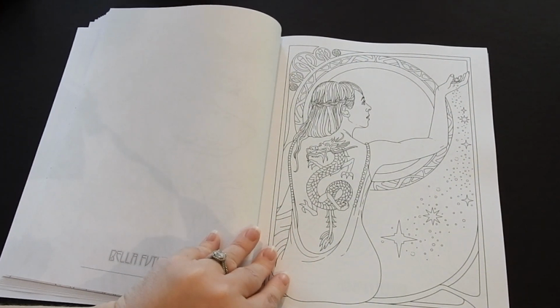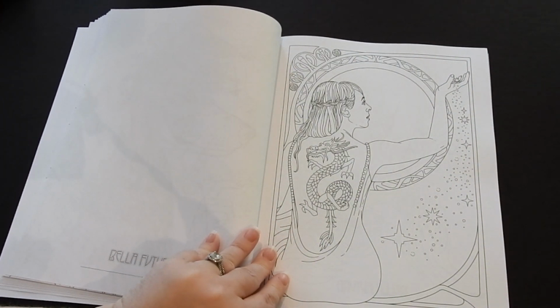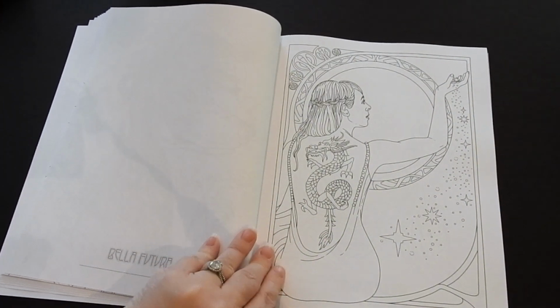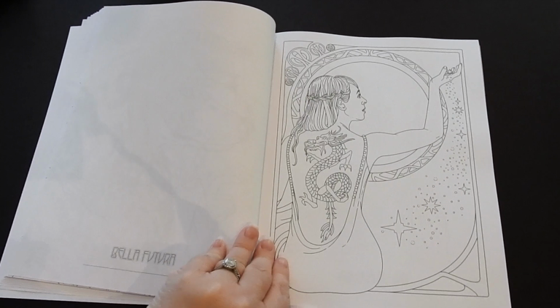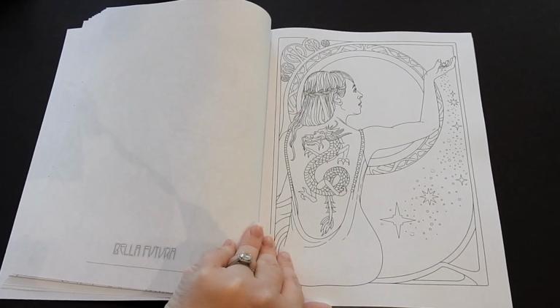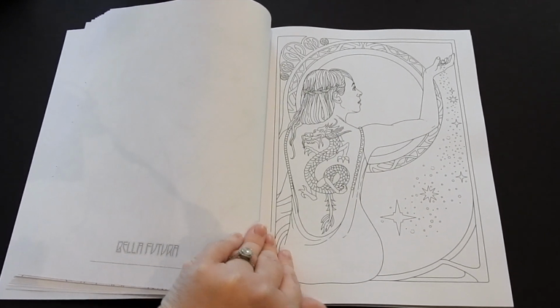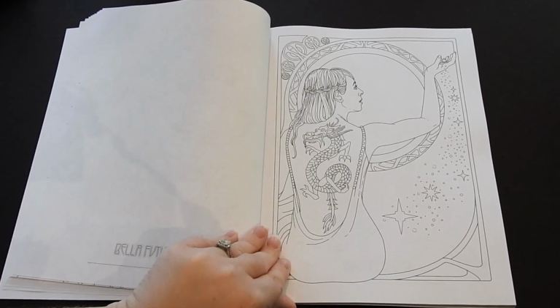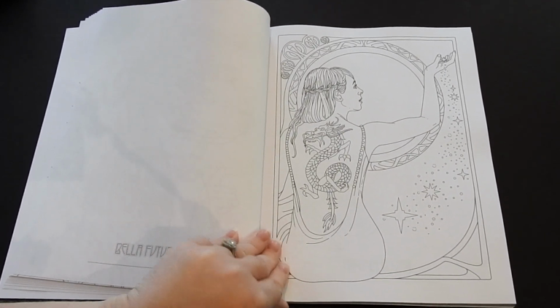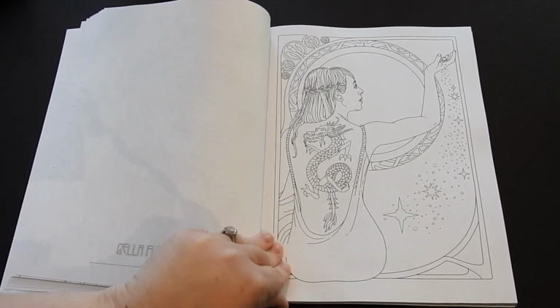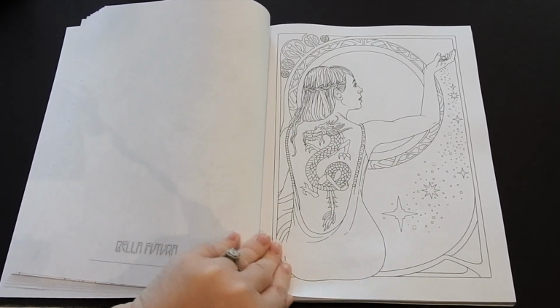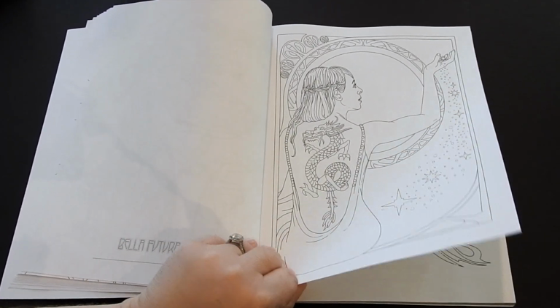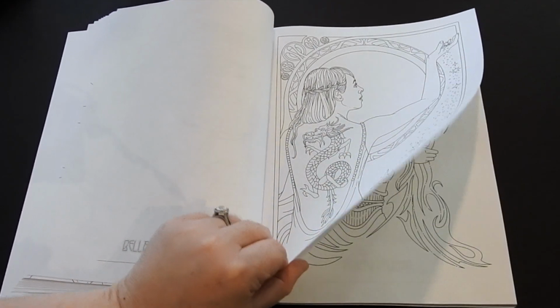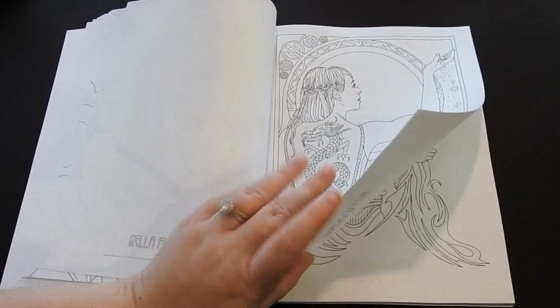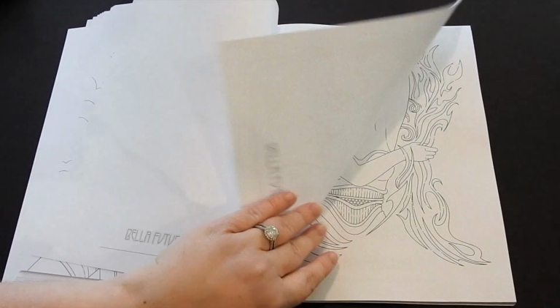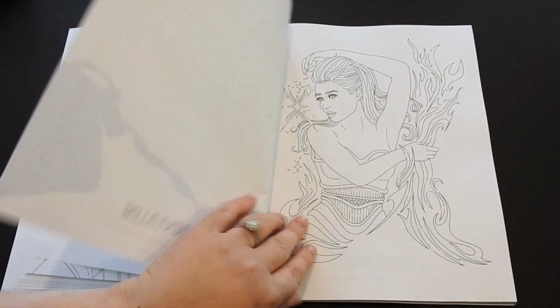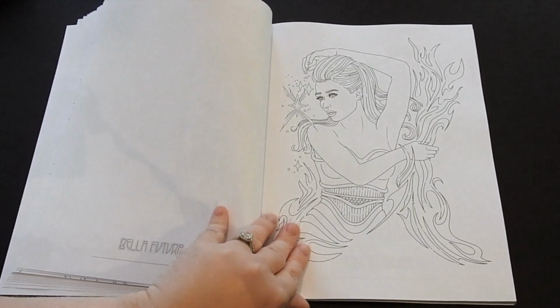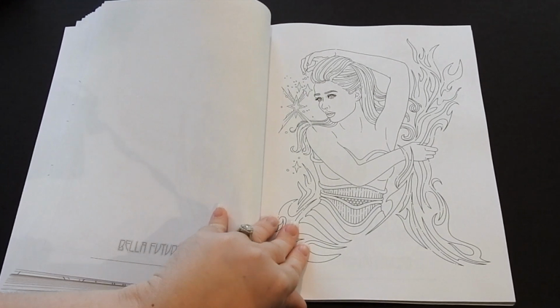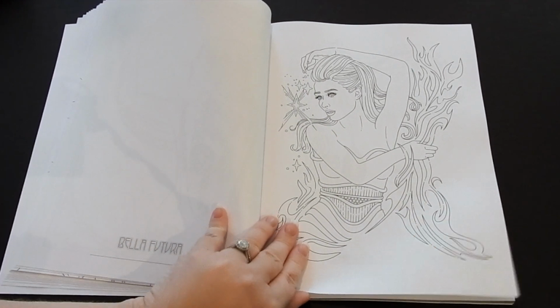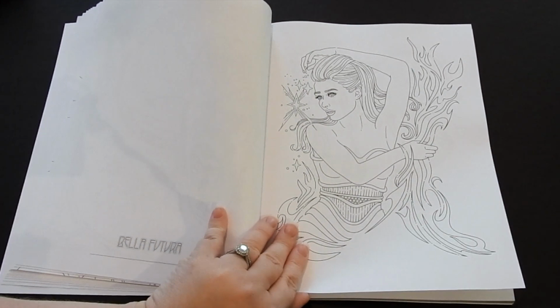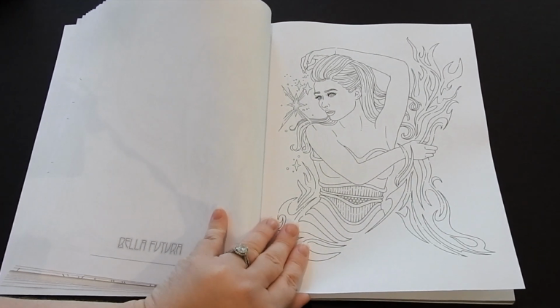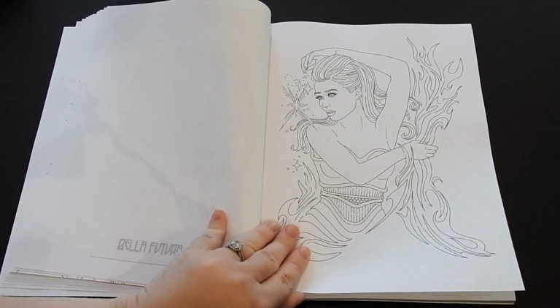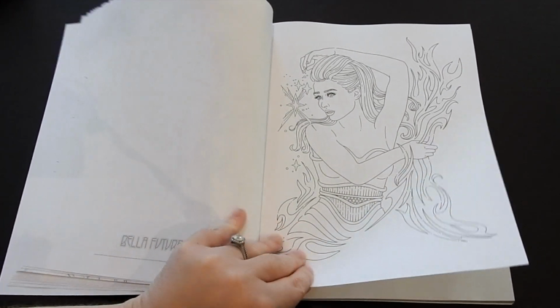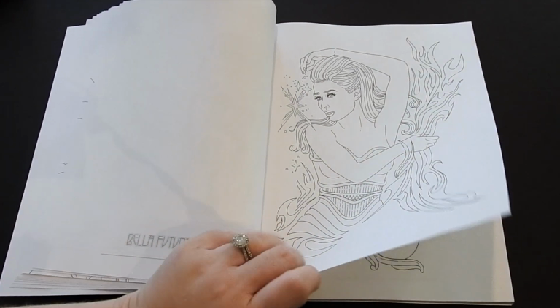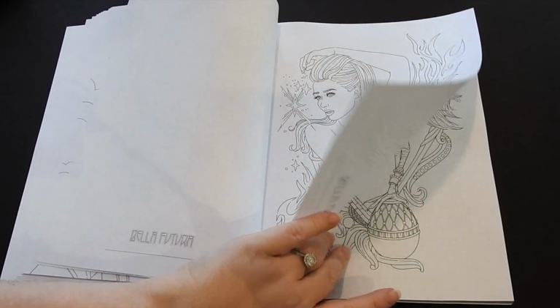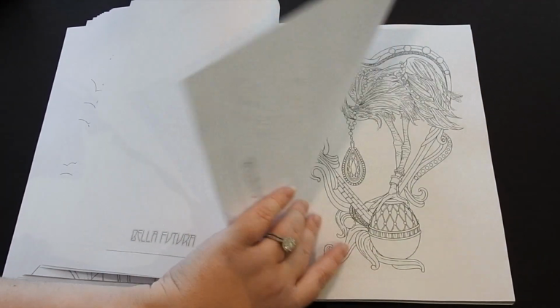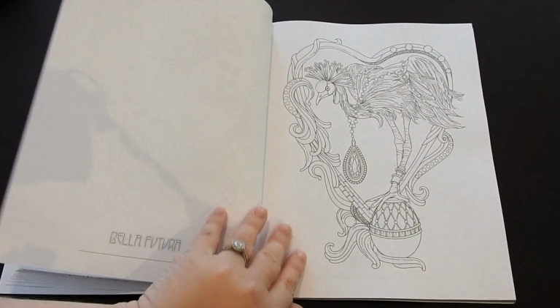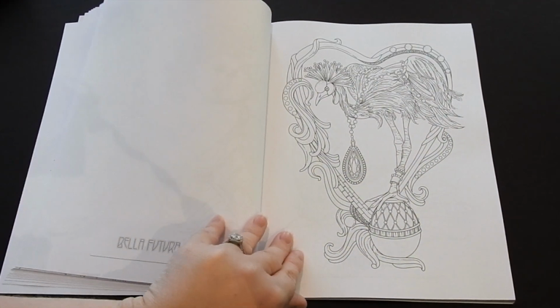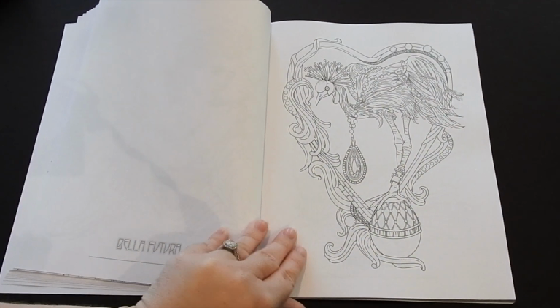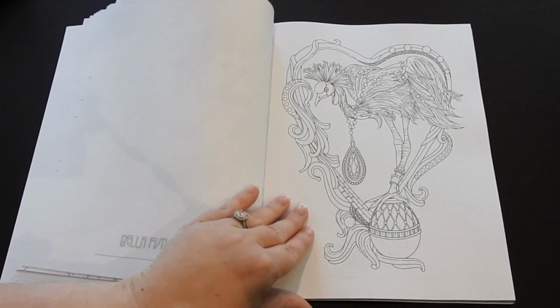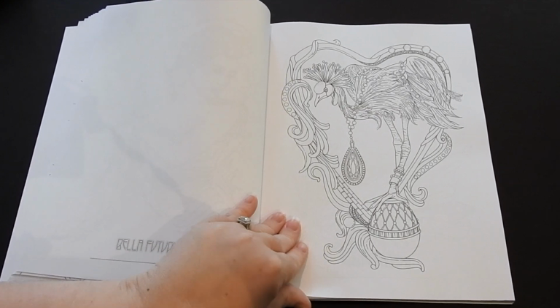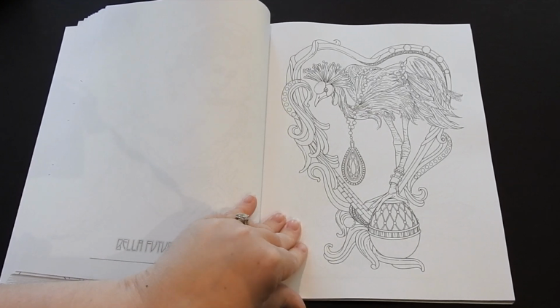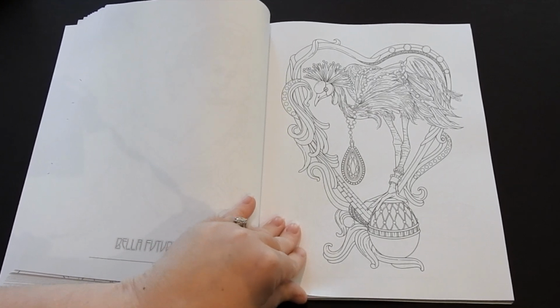This is available for sale on Amazon. I also want you to check out her website, which is ModernColoring.com. You can also find her on Etsy, Instagram, and Pinterest under Modern Coloring.